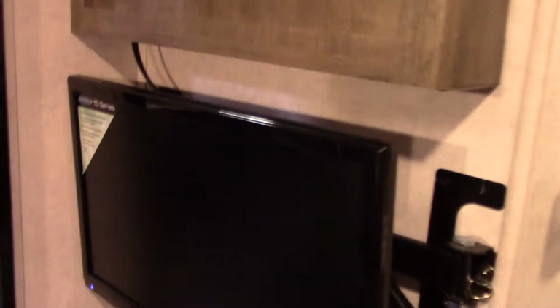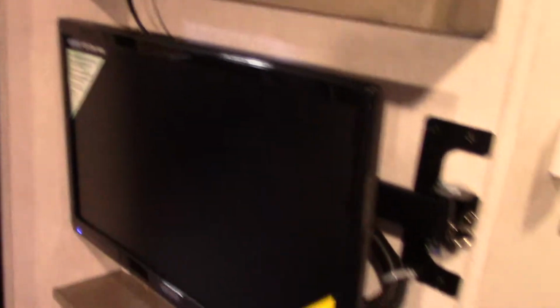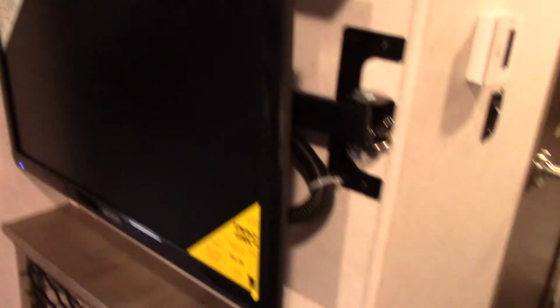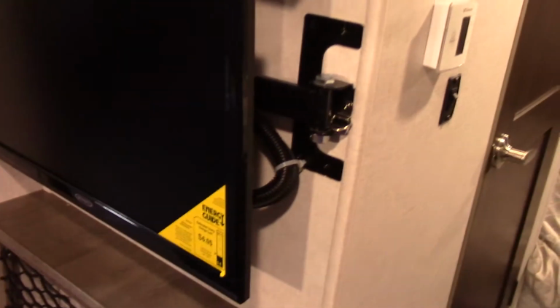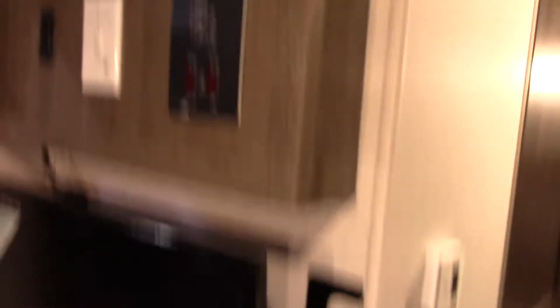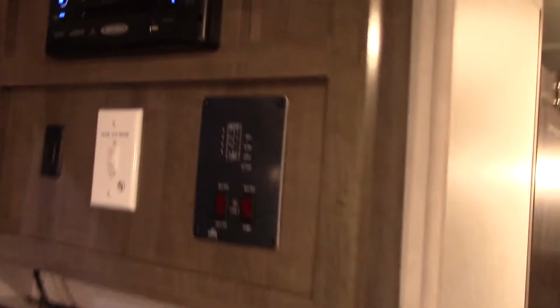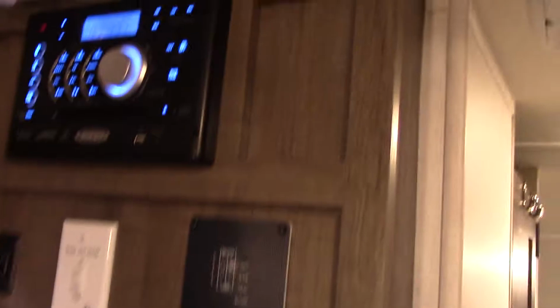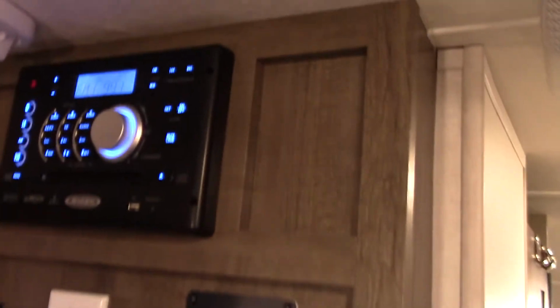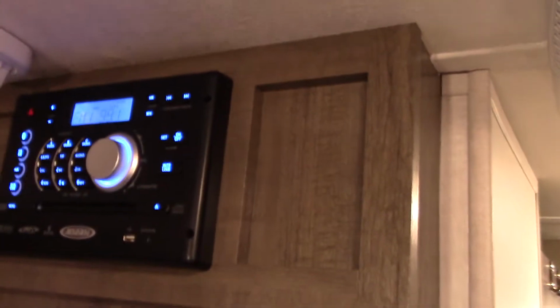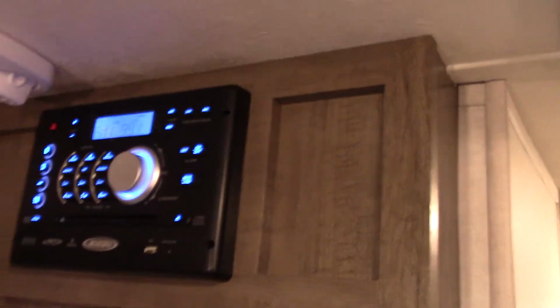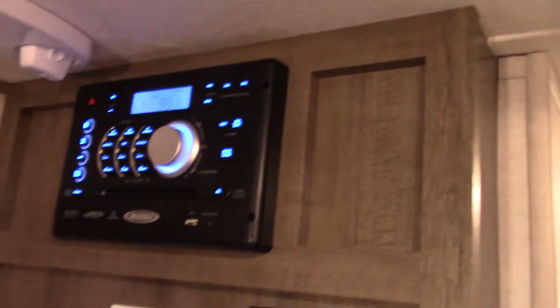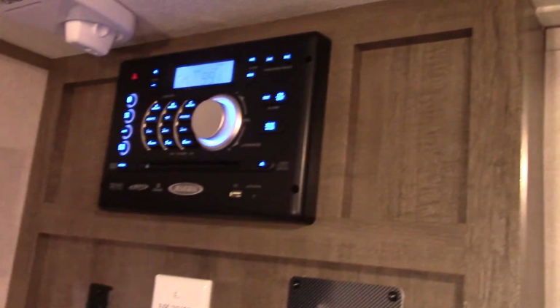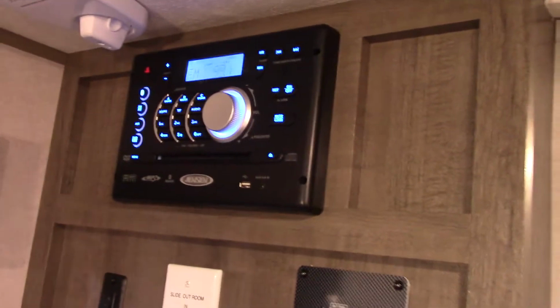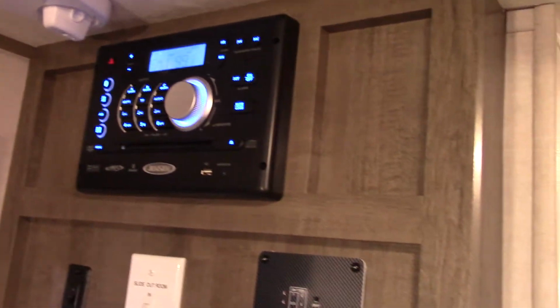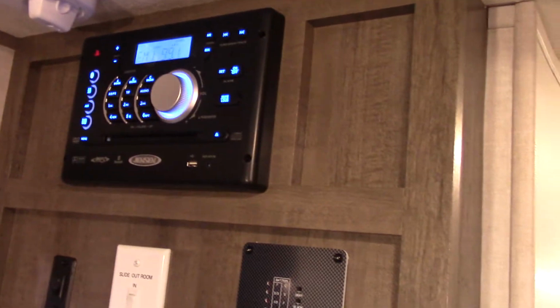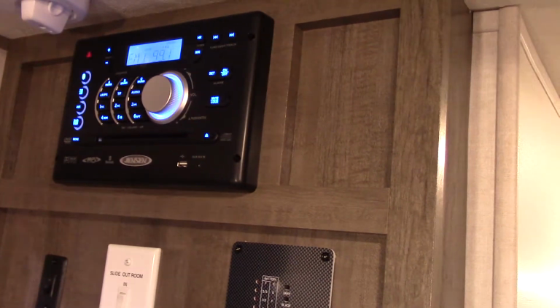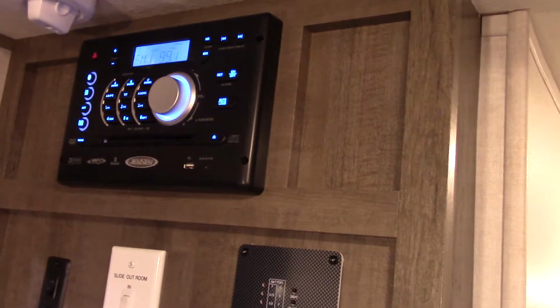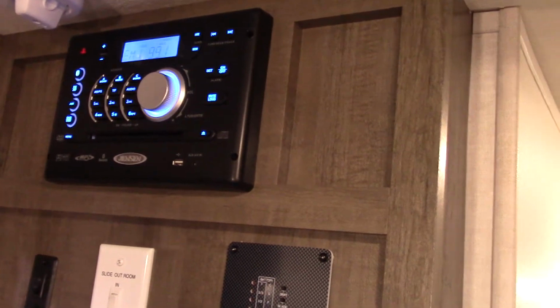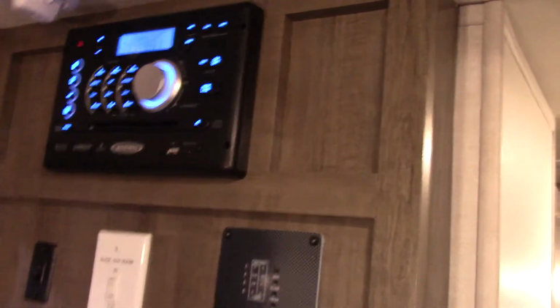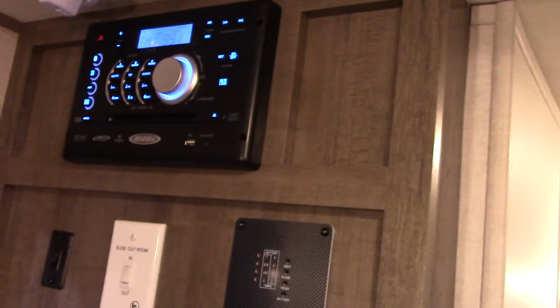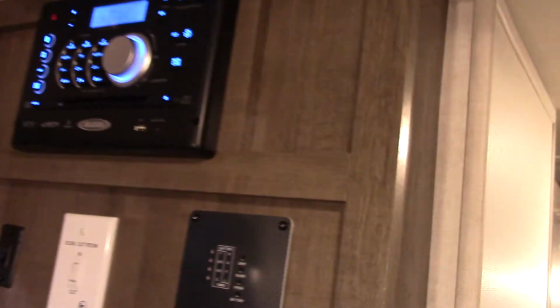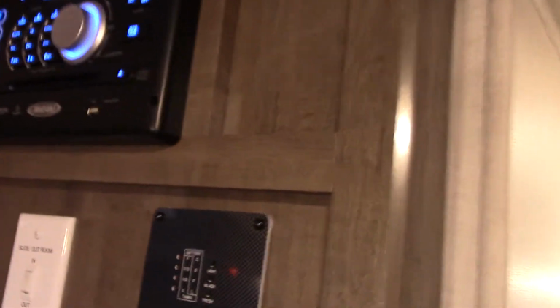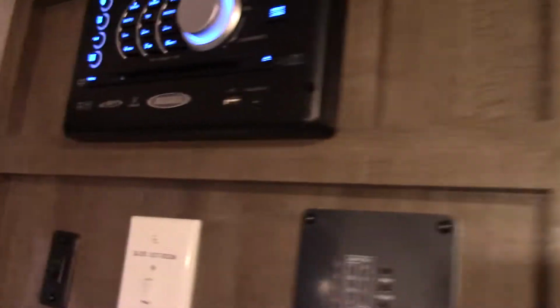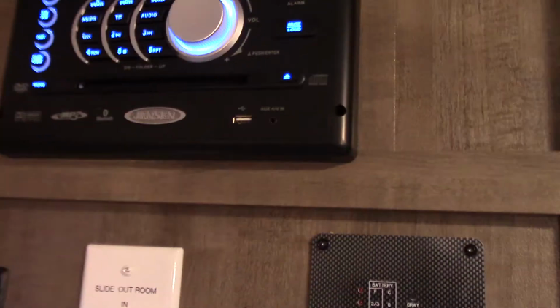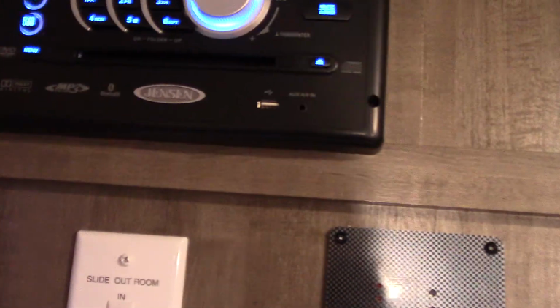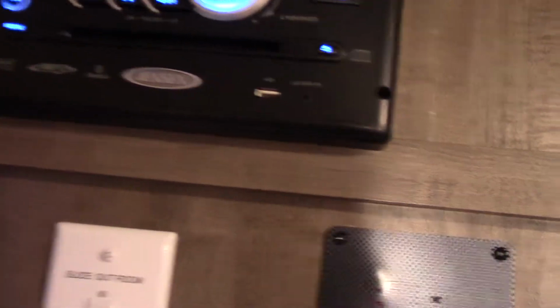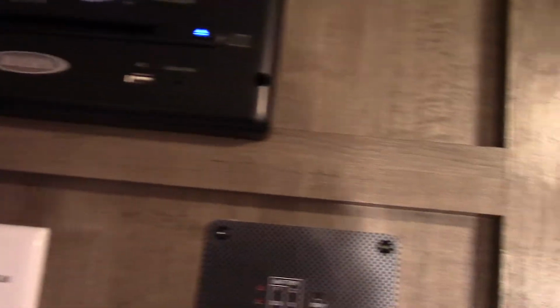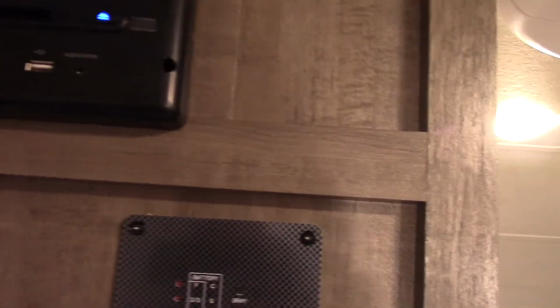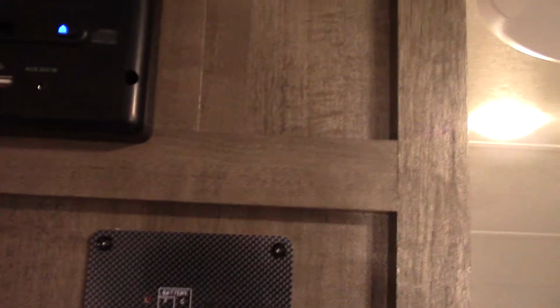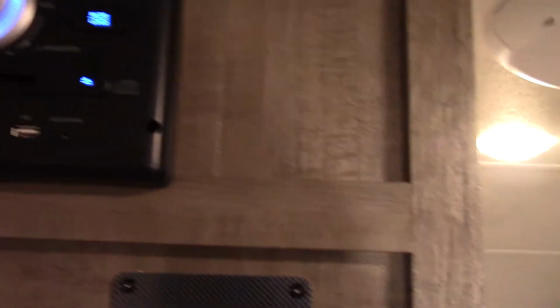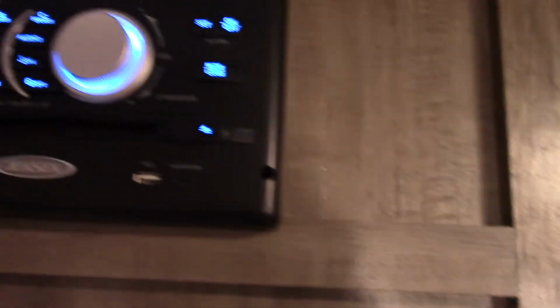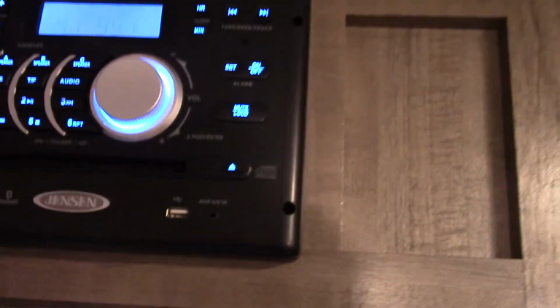There's your stereo — a good brand name. Jensen stereo system: AM, FM, CD, DVD player. Whole nine yards right there.